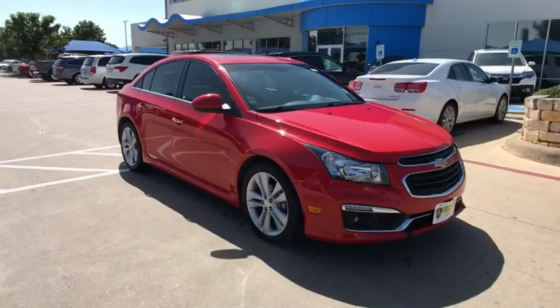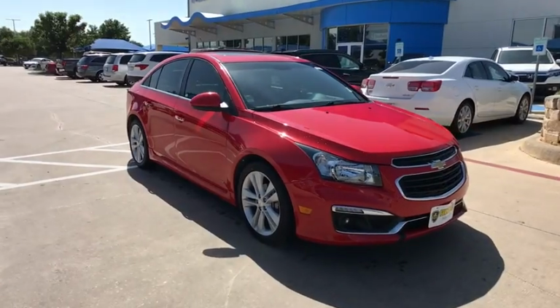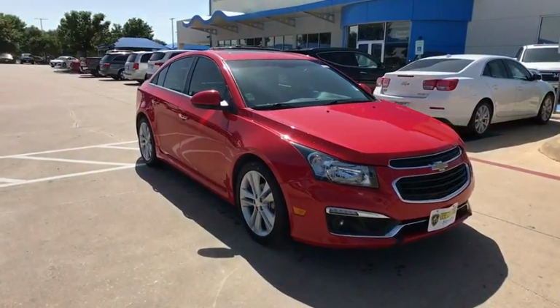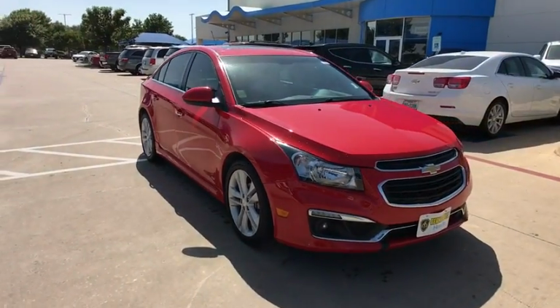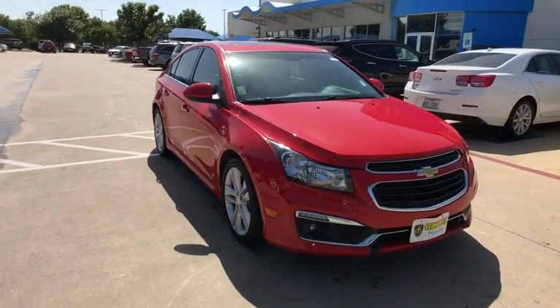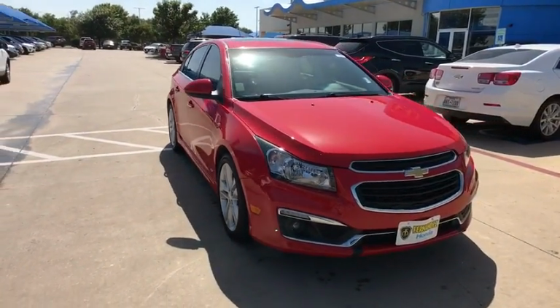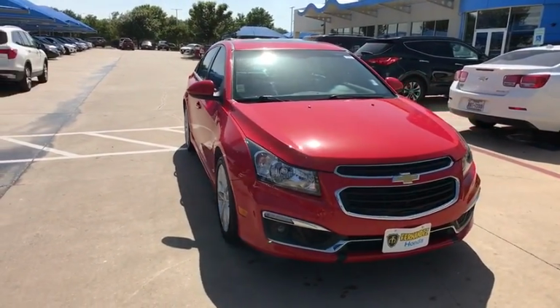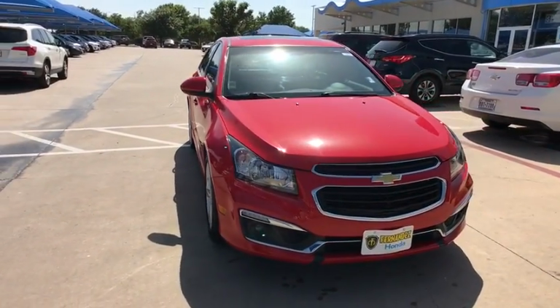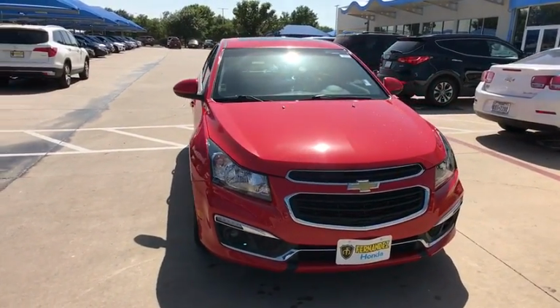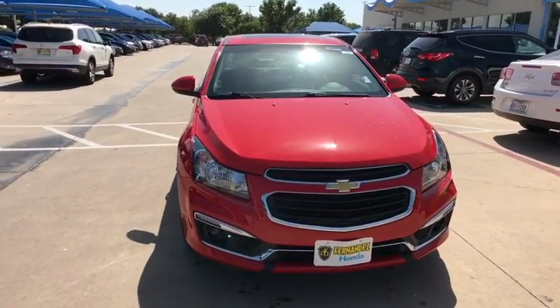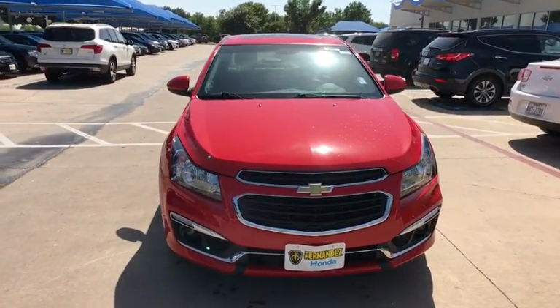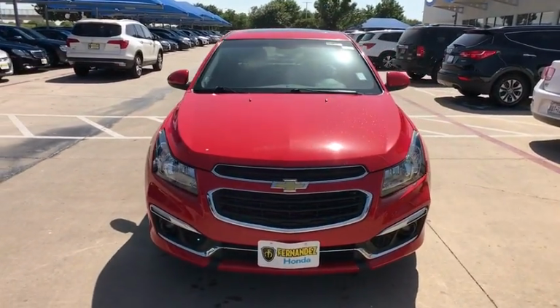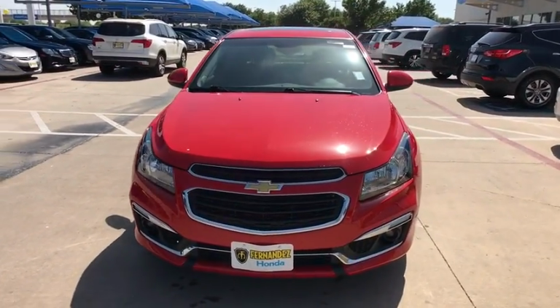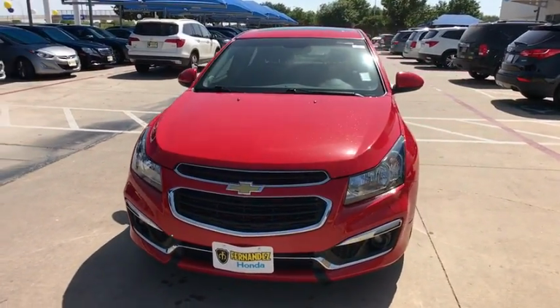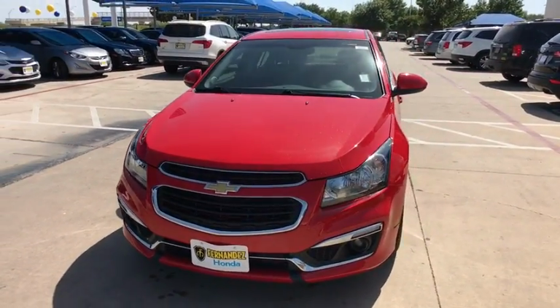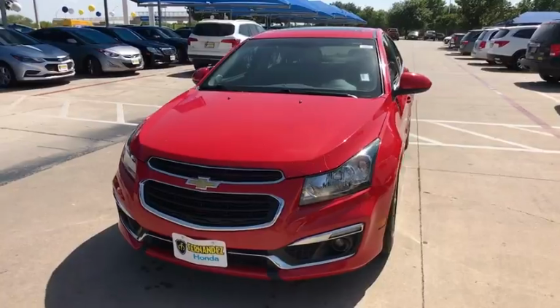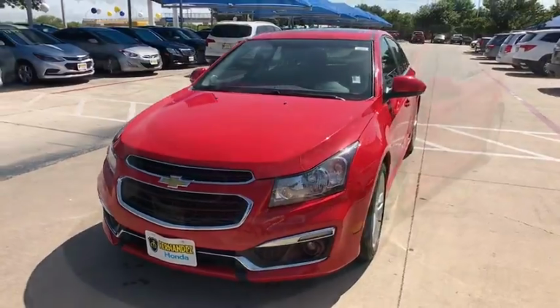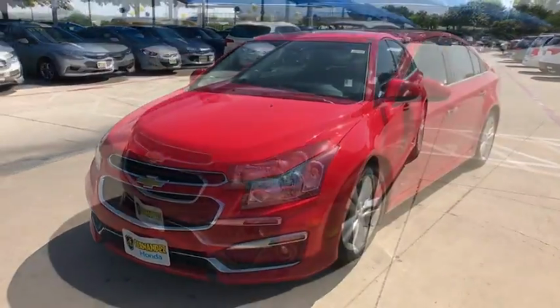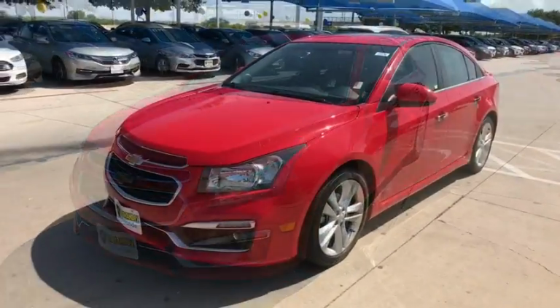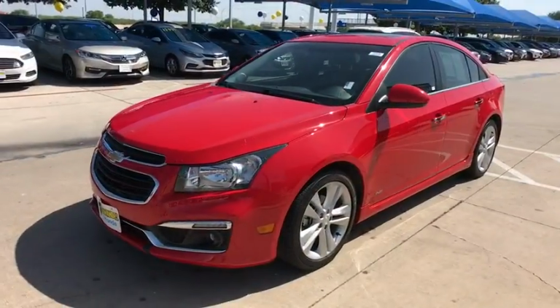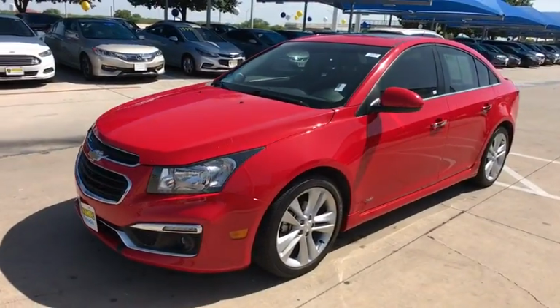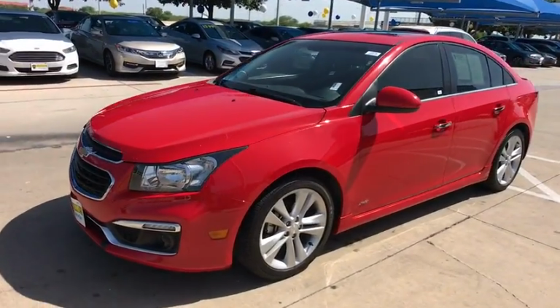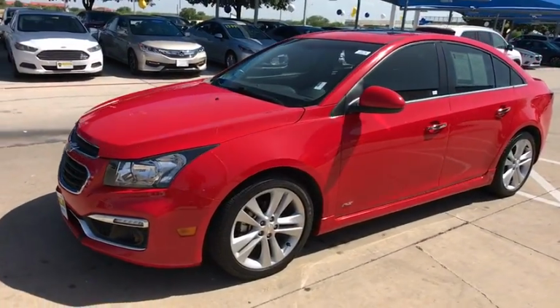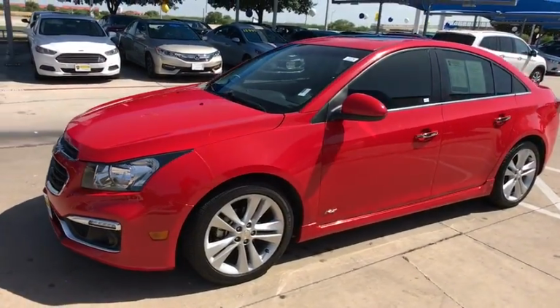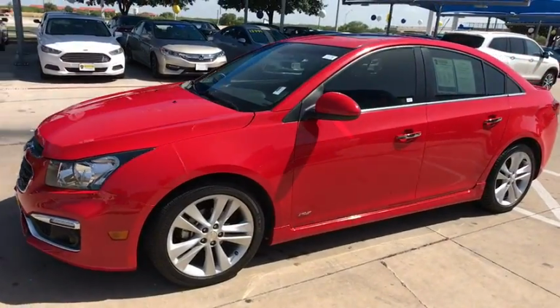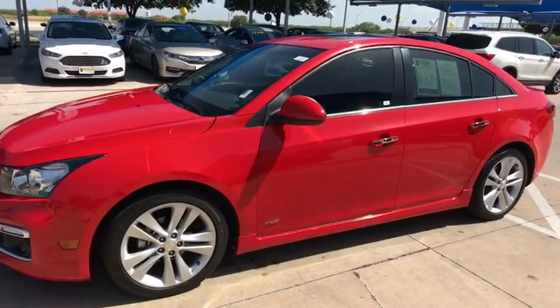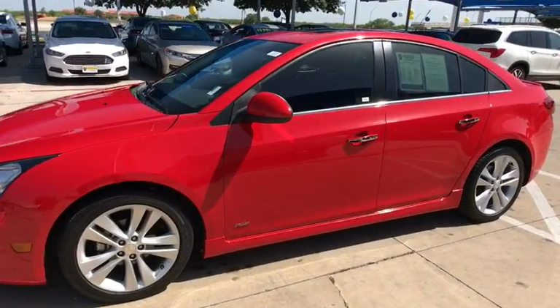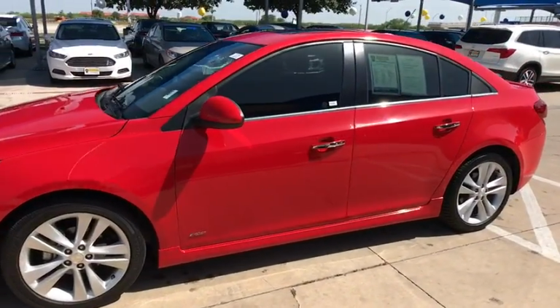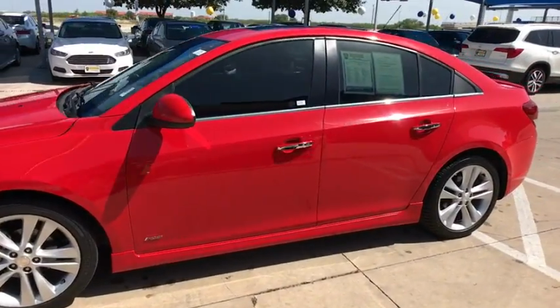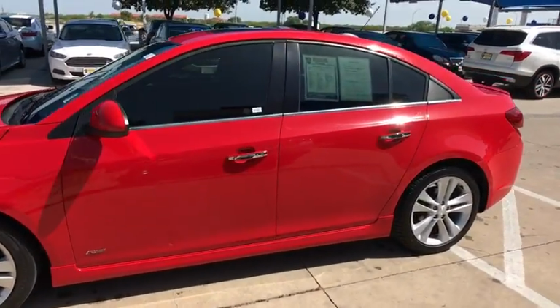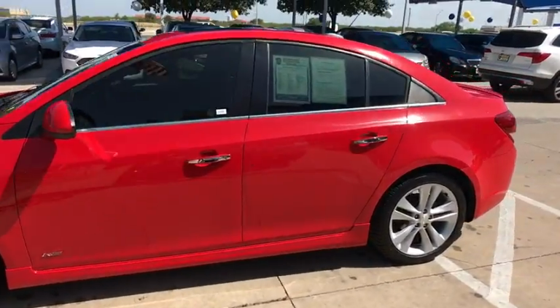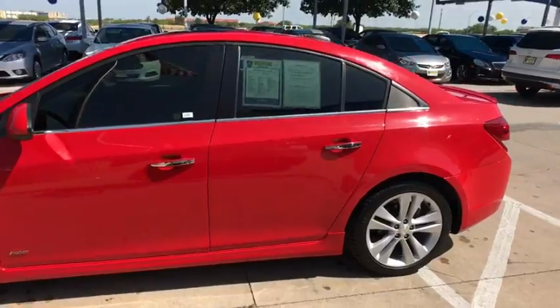The 2015 Chevrolet Cruze. The Cruze Blueprint calls for more than you'd expect. This vehicle has less than 35,000 miles. Here are some of this vehicle's great options.